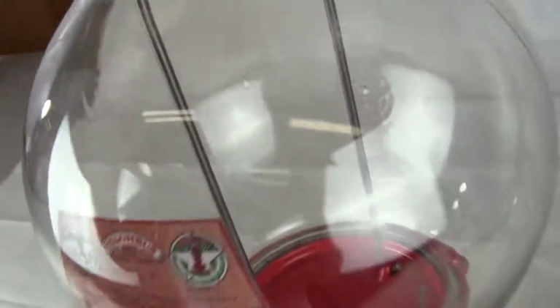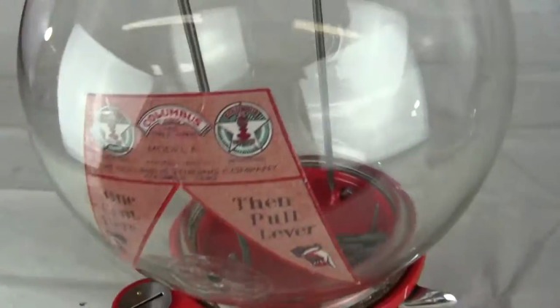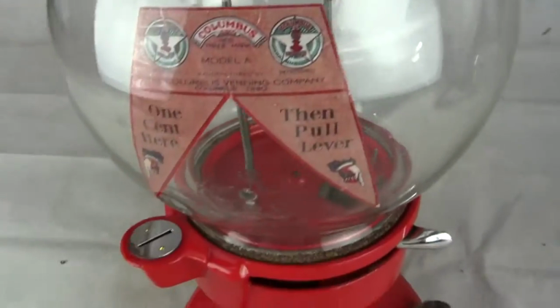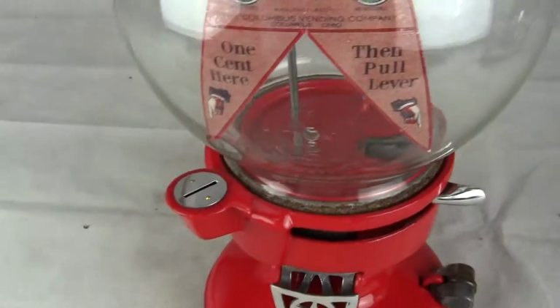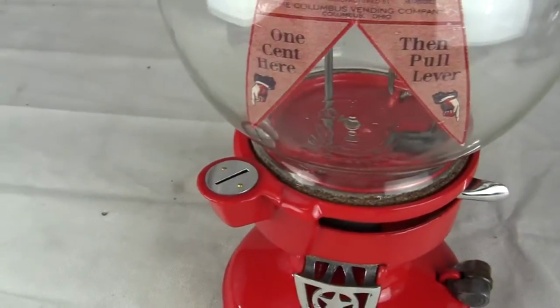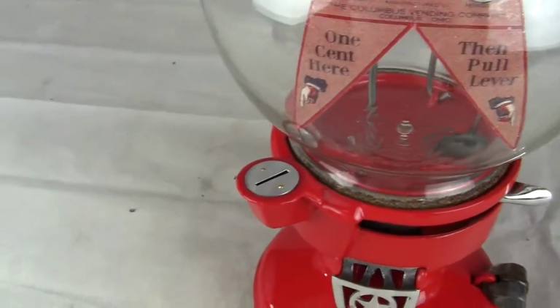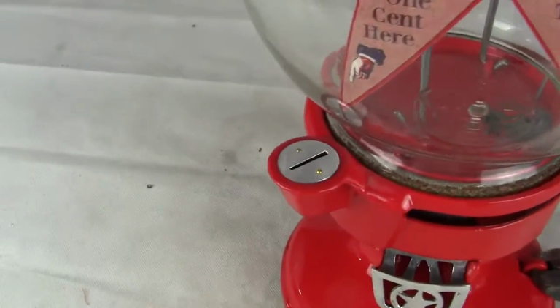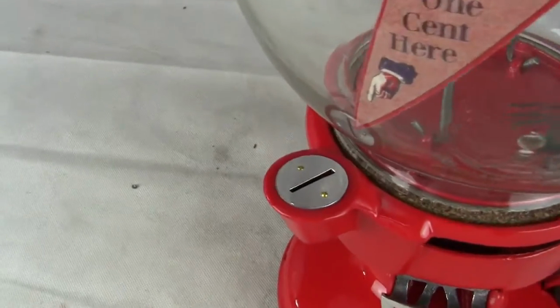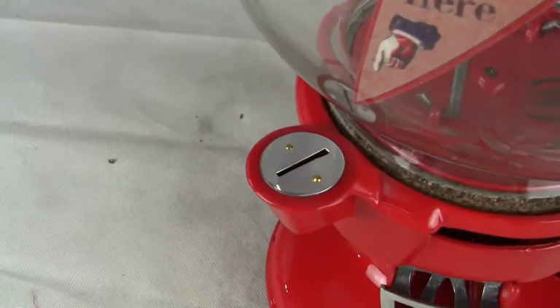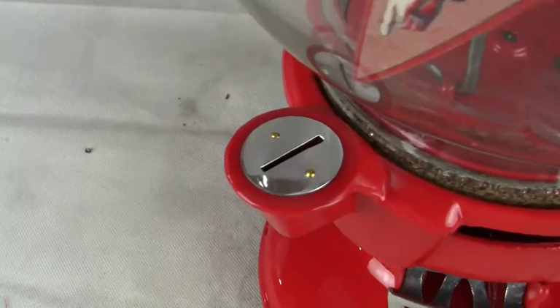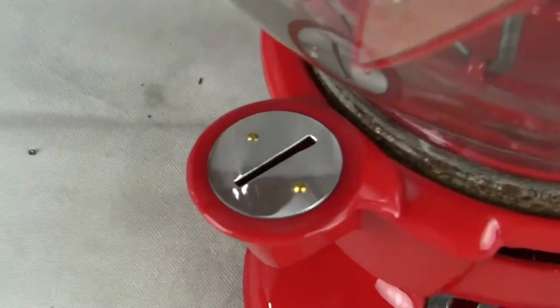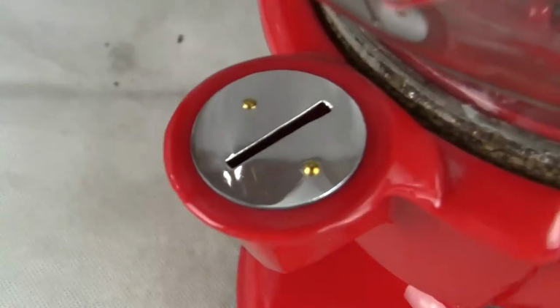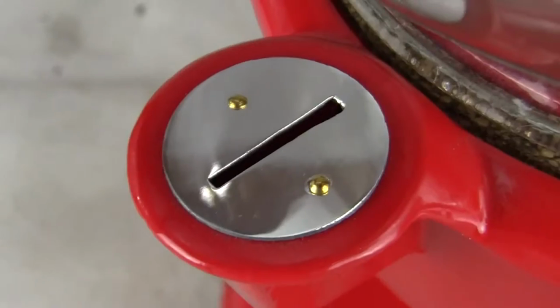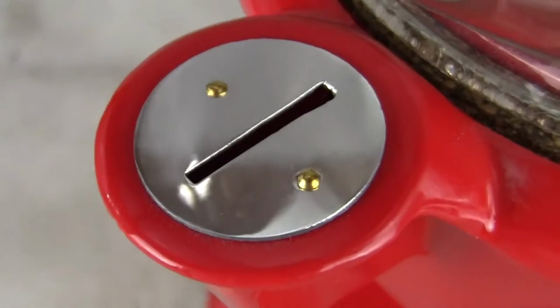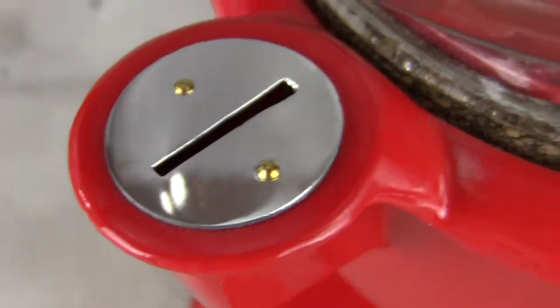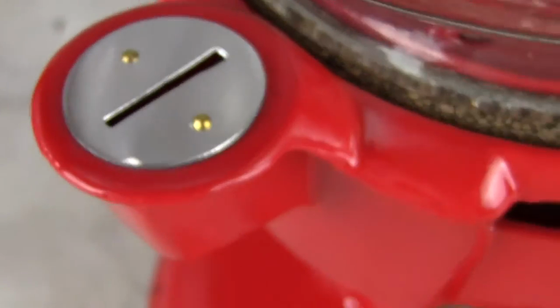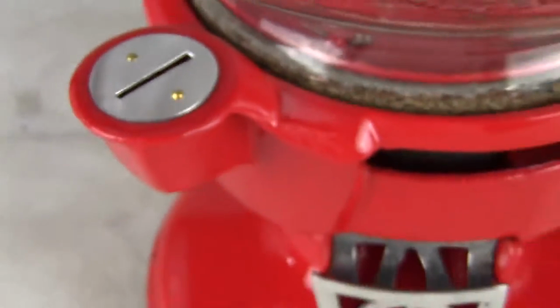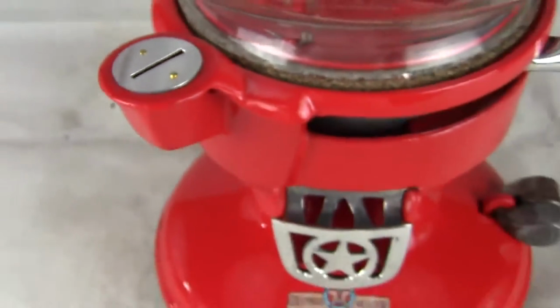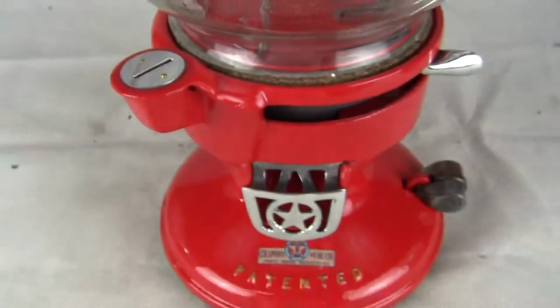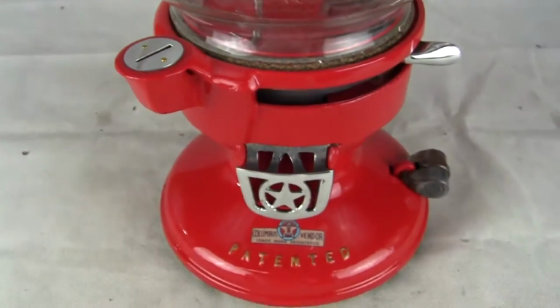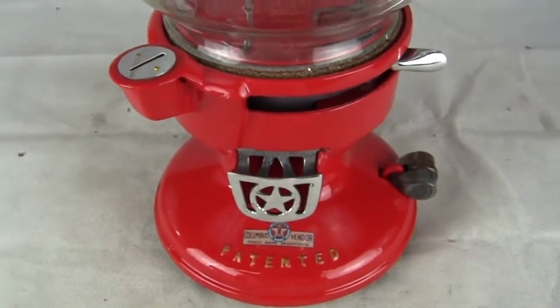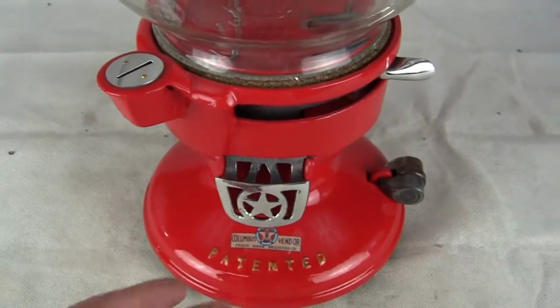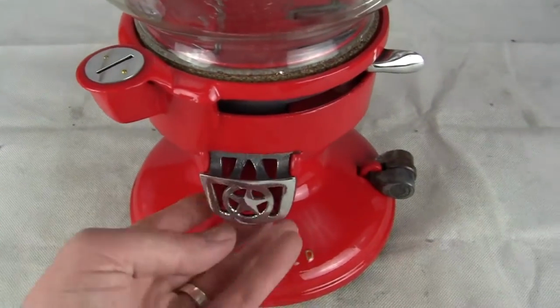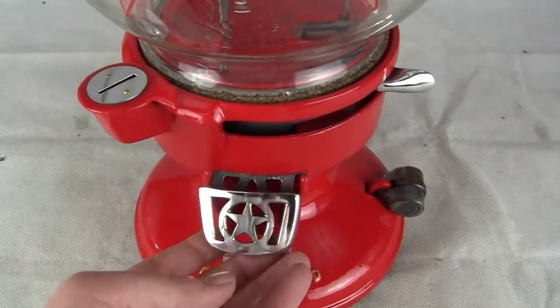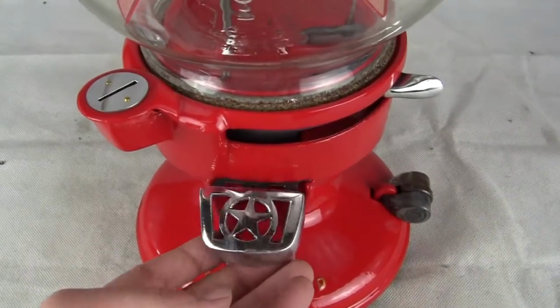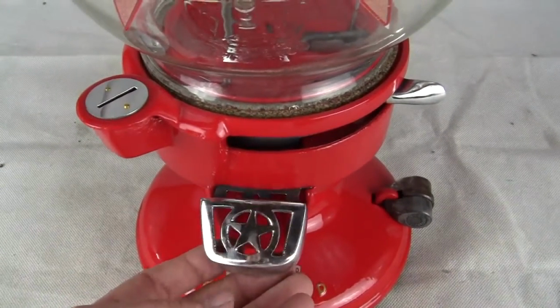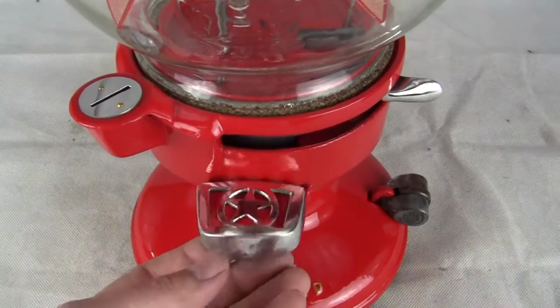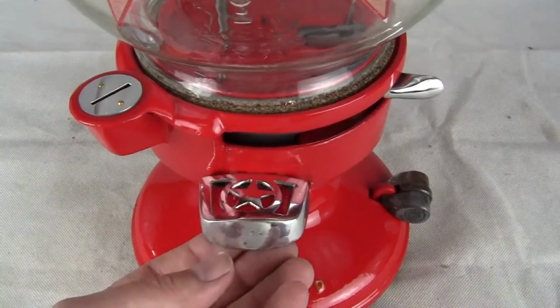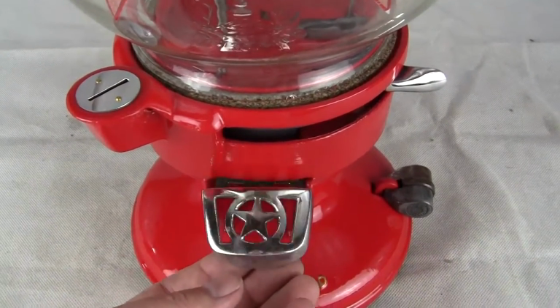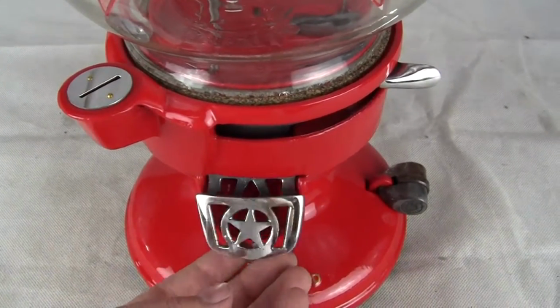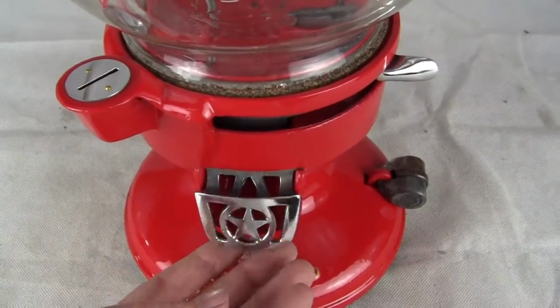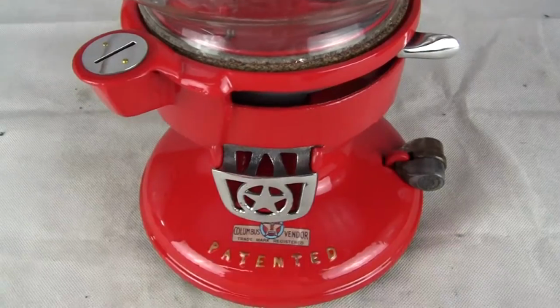The machine works beautifully. All parts have been polished to a beautiful shine and restored. Very nice flap door on there.